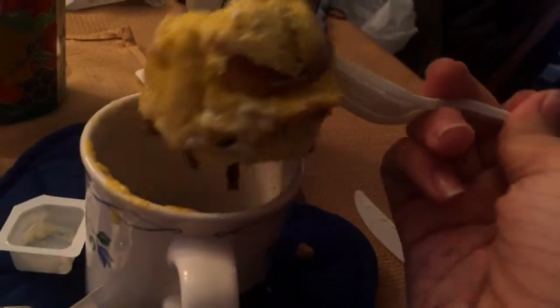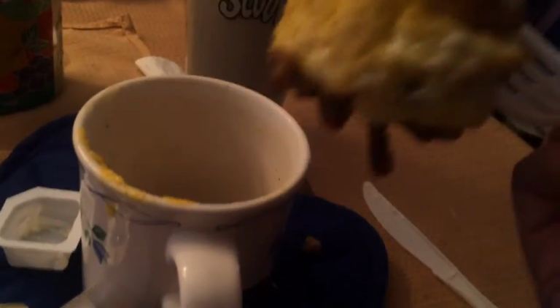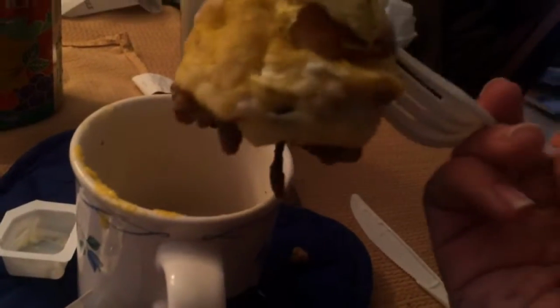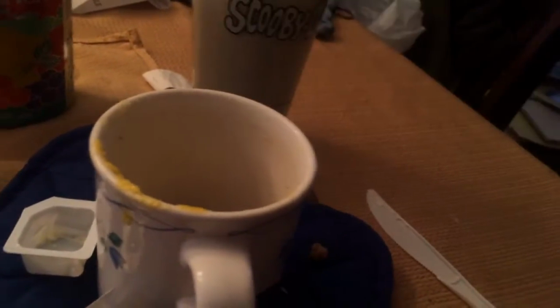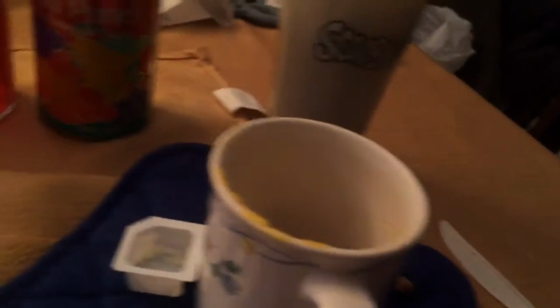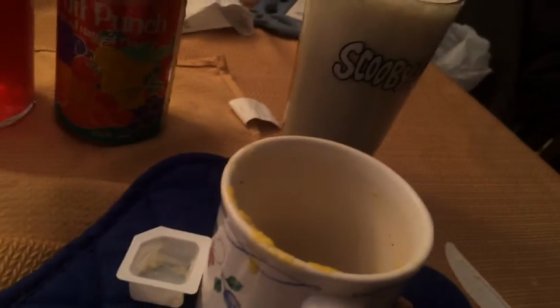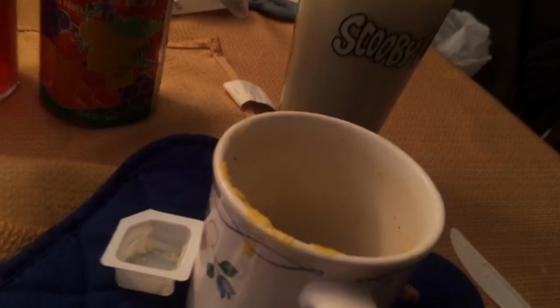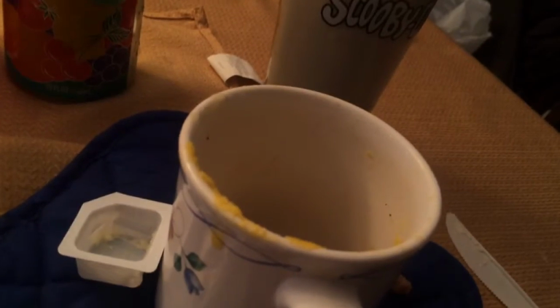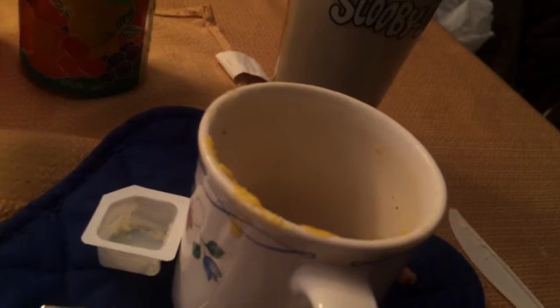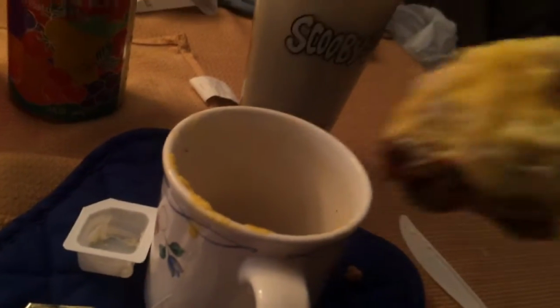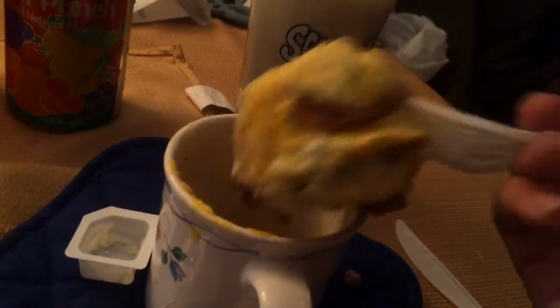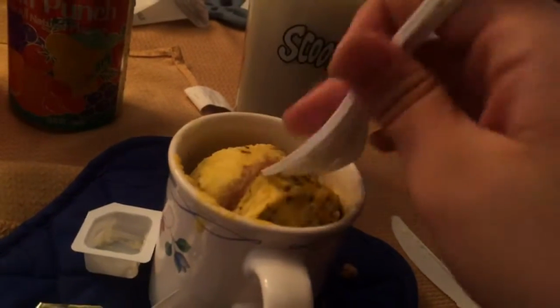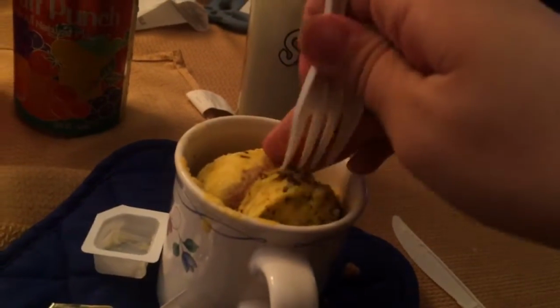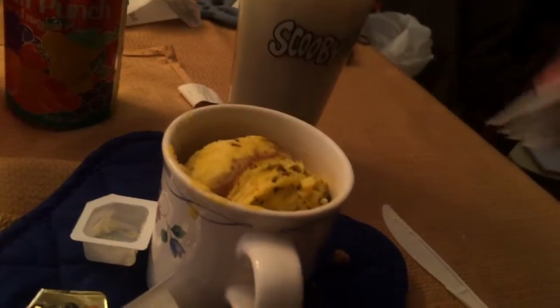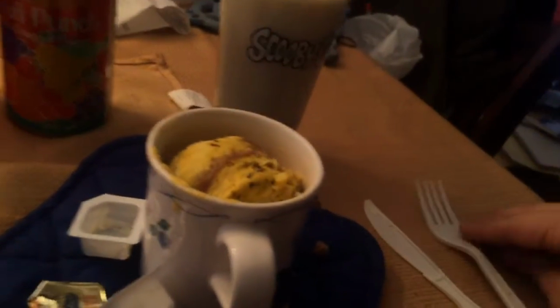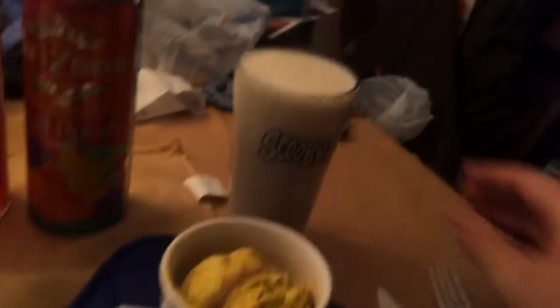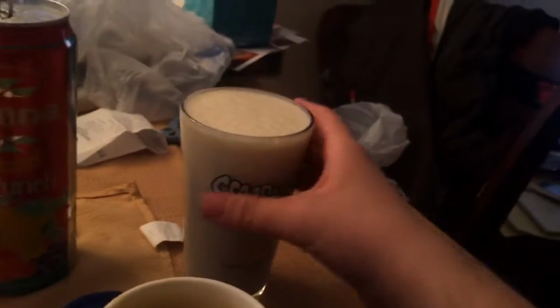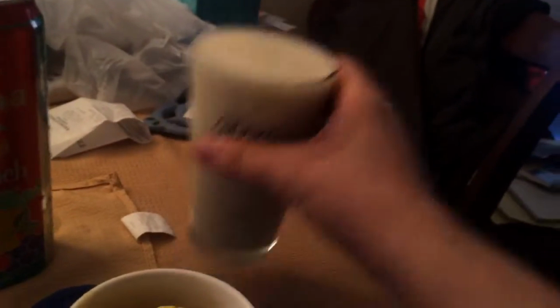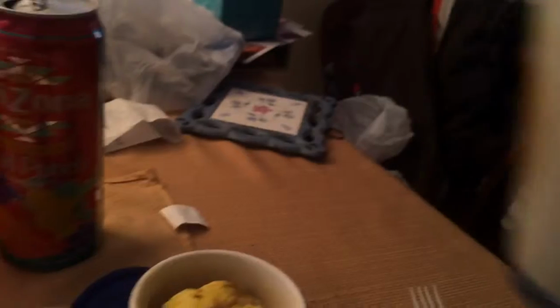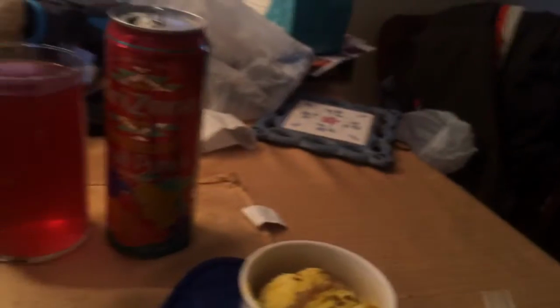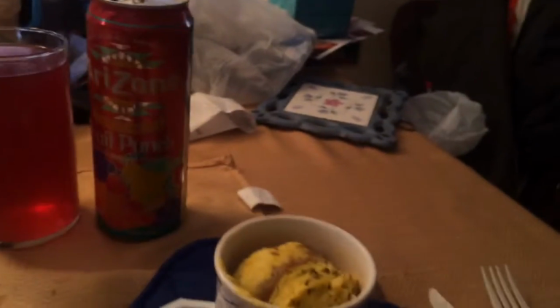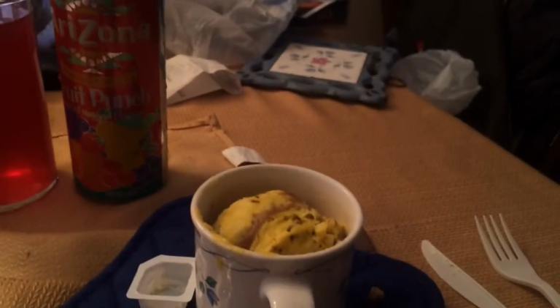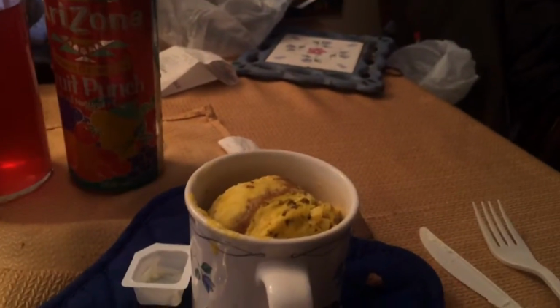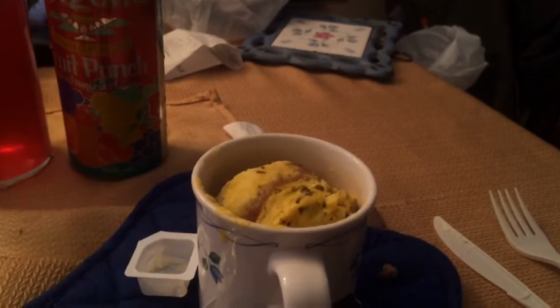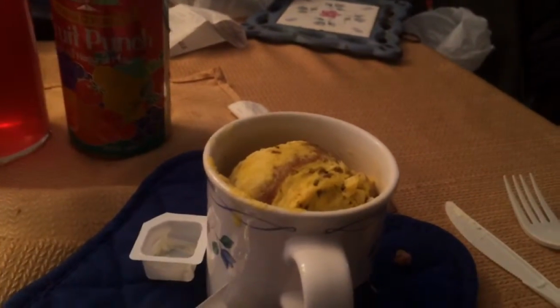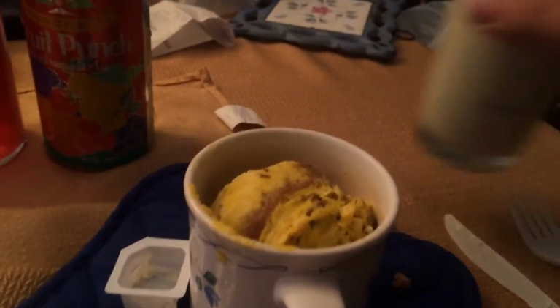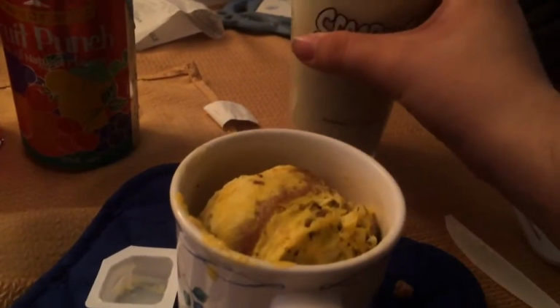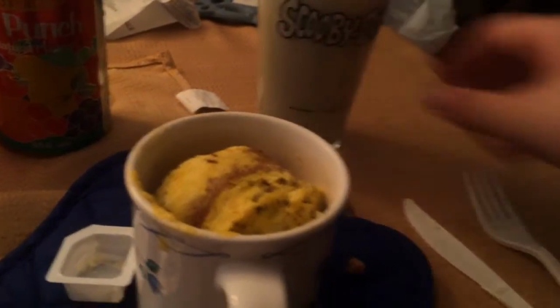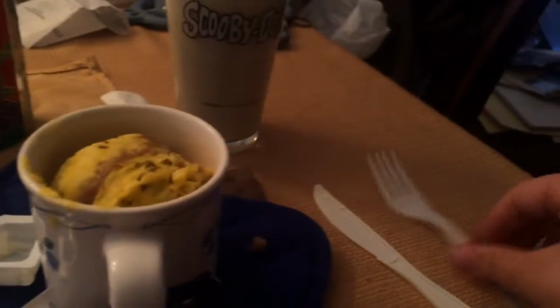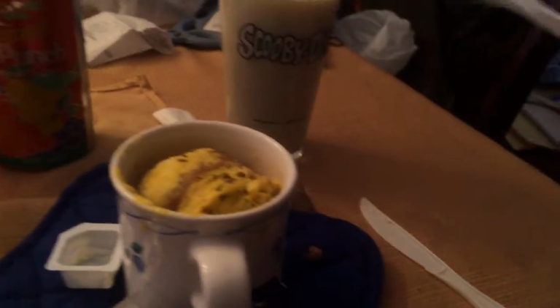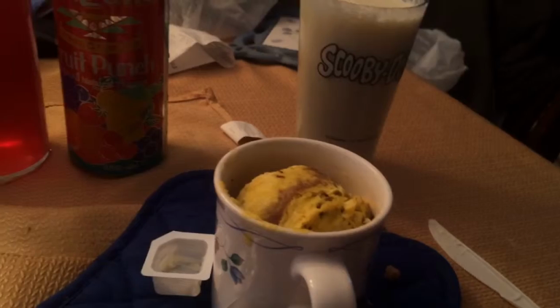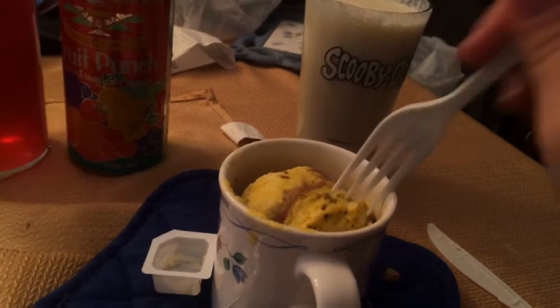Mmm, tastes good. Here's the smoothie. It's a recipe Ms. Paul gave me in Culinary Arts 2.